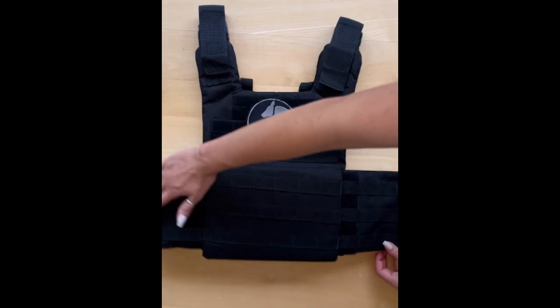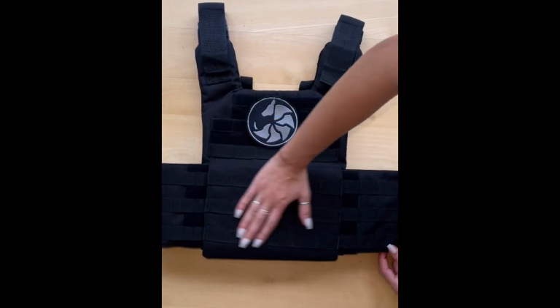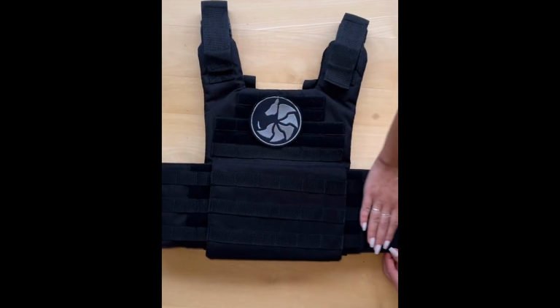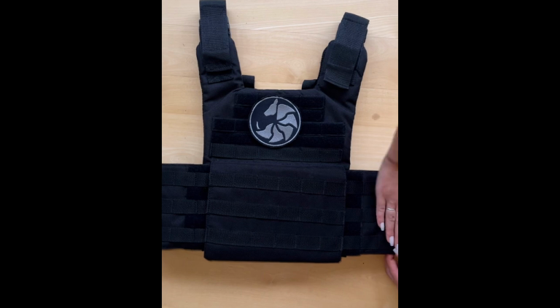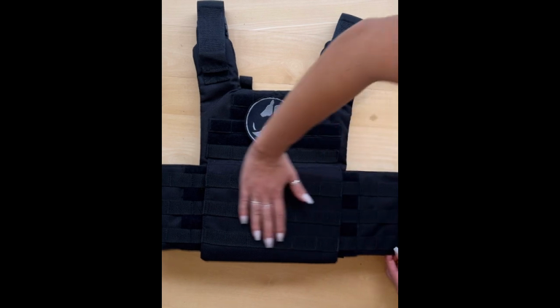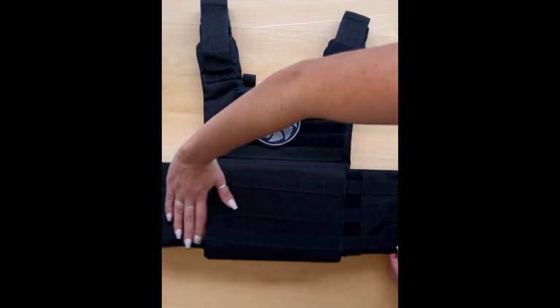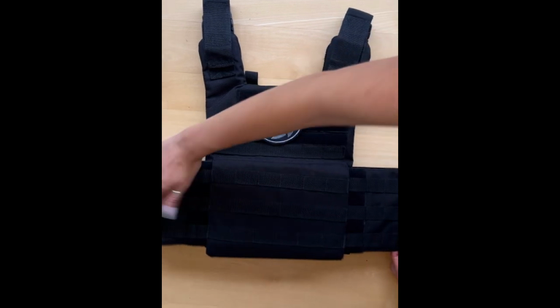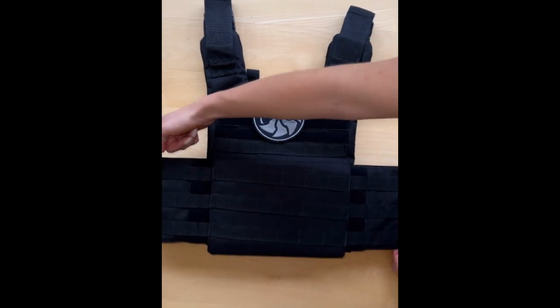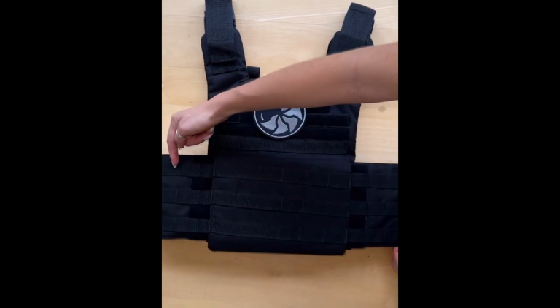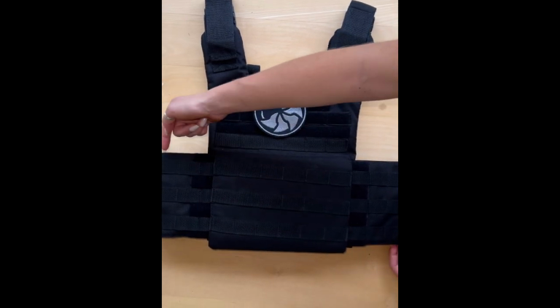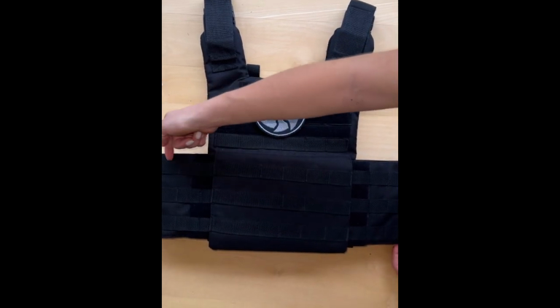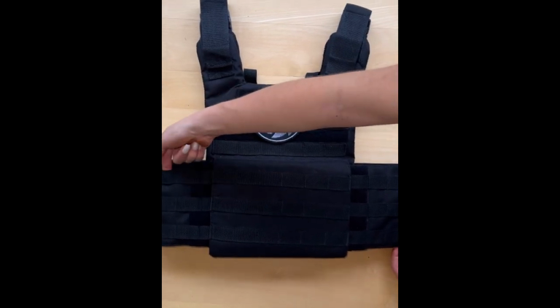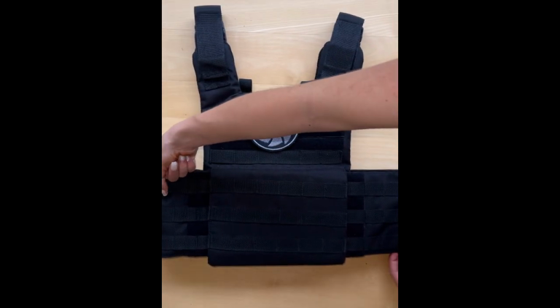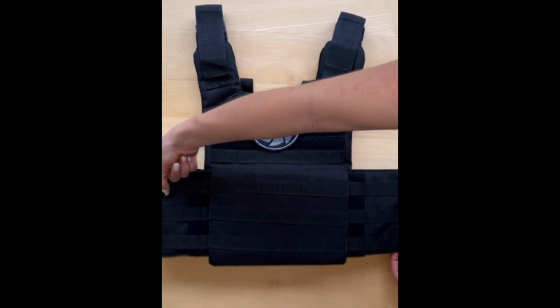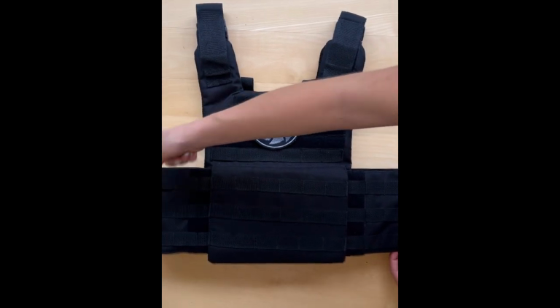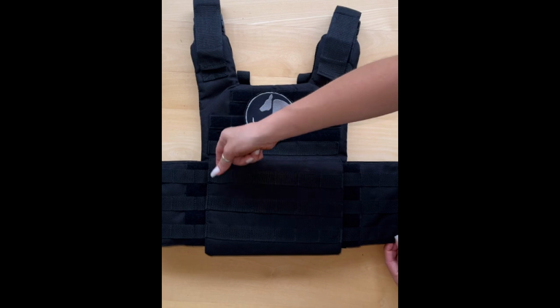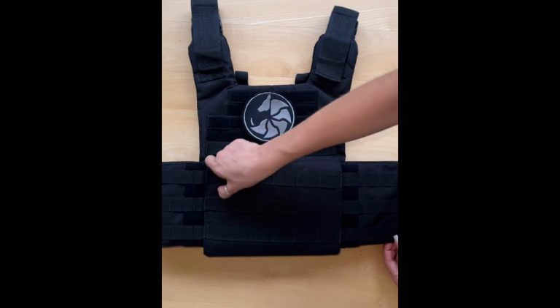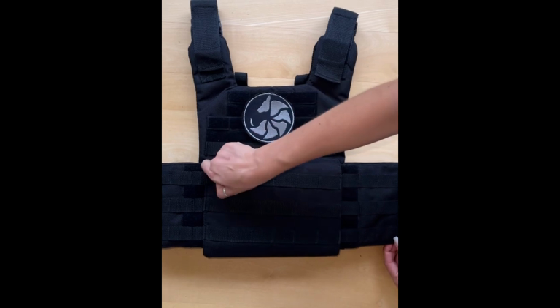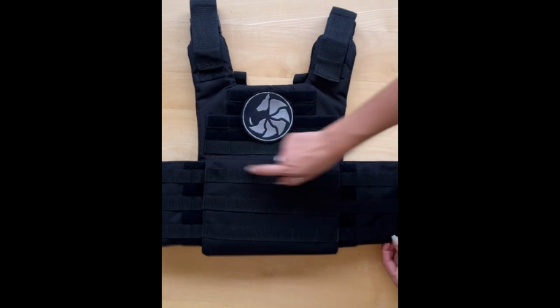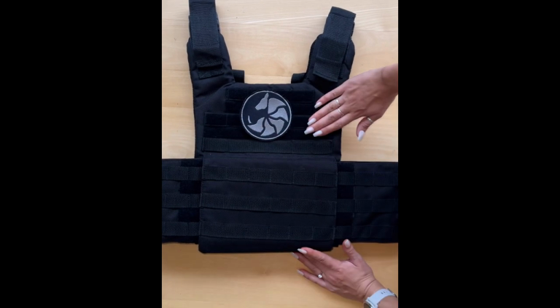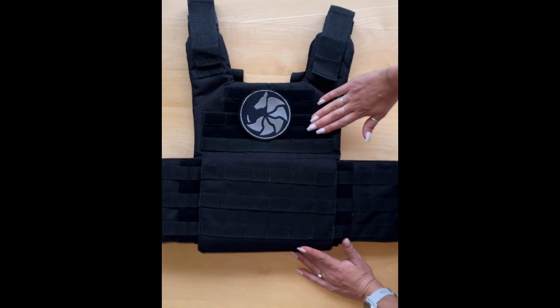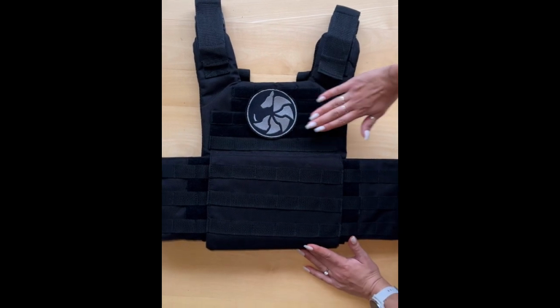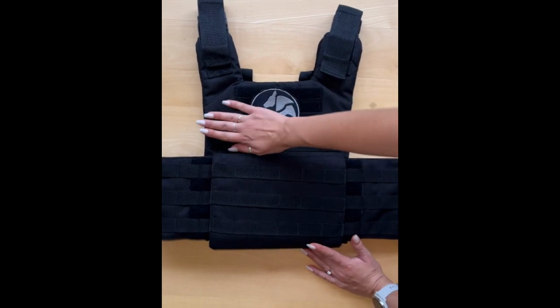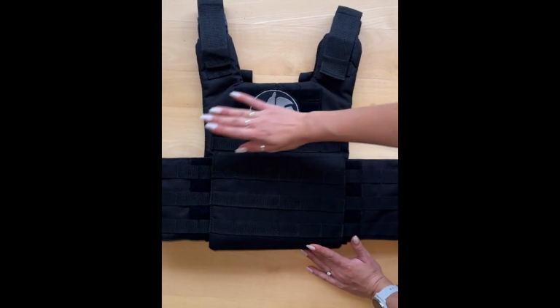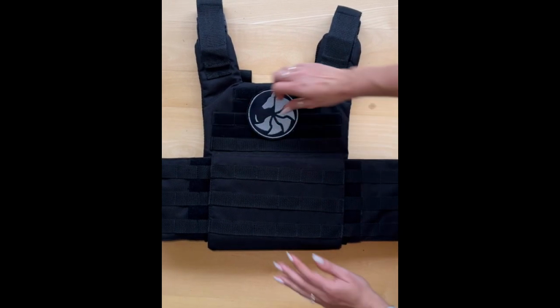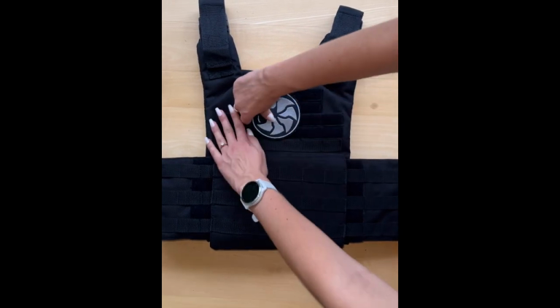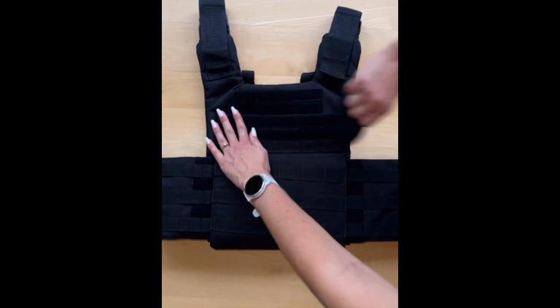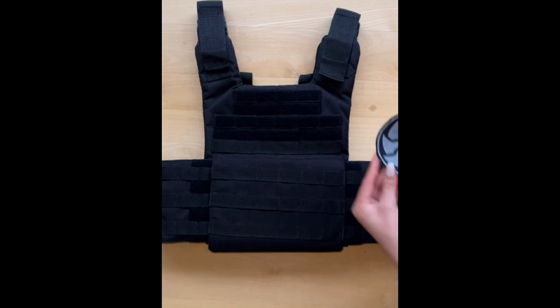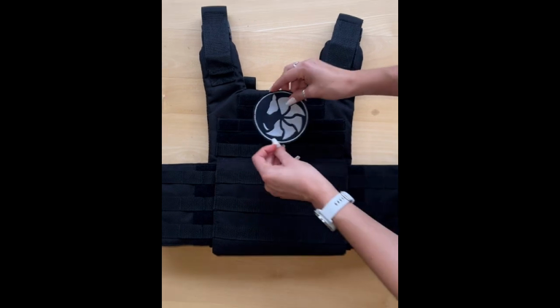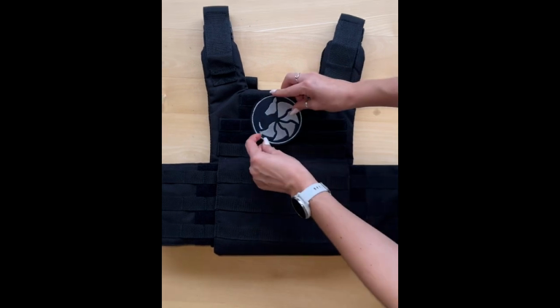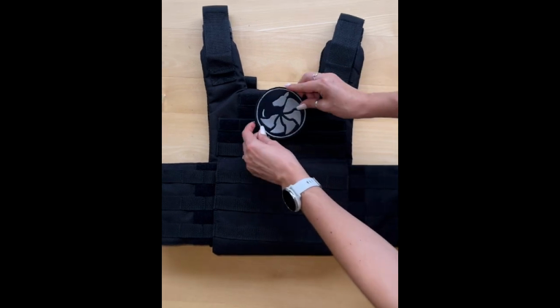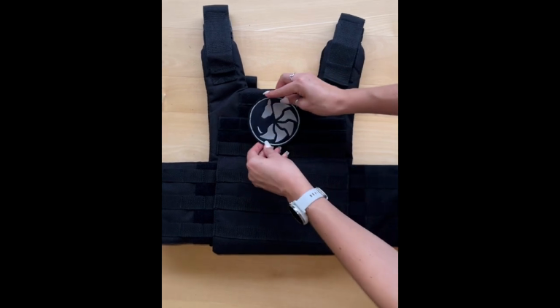Over here you can see MOLLE, which is a loop and stitch for easy module attachment and accessibility. In this design we have placed a velcro for embroidery and logo placement.